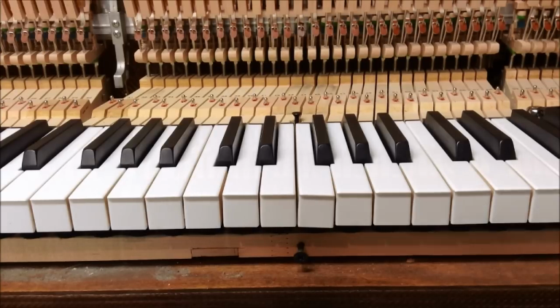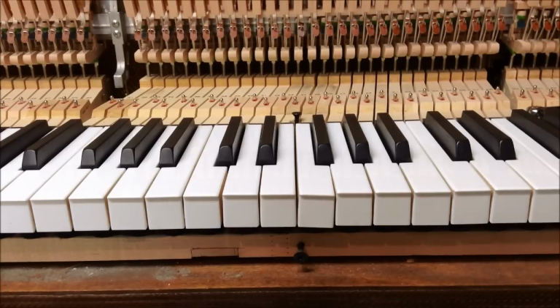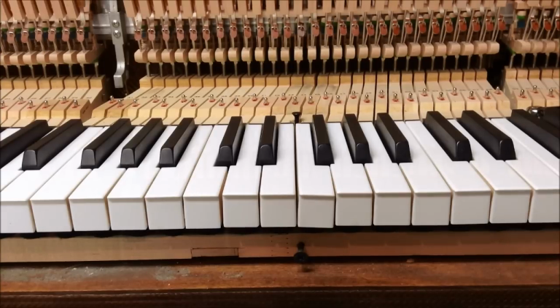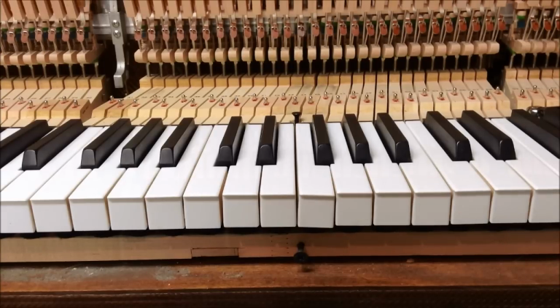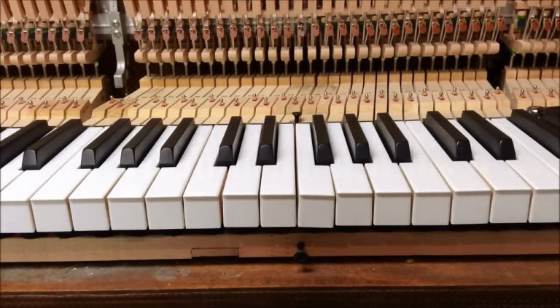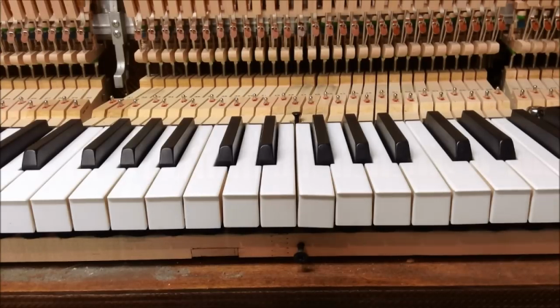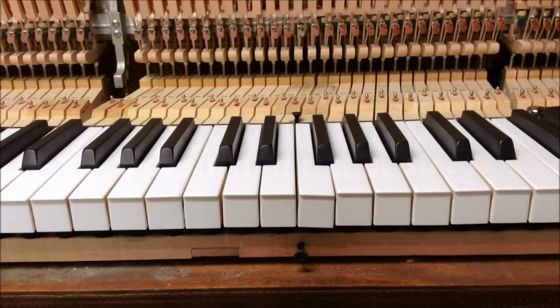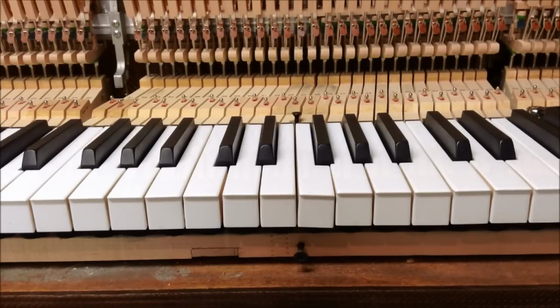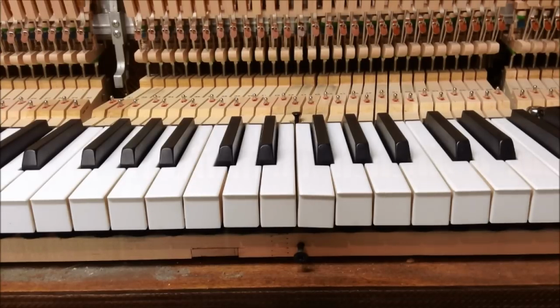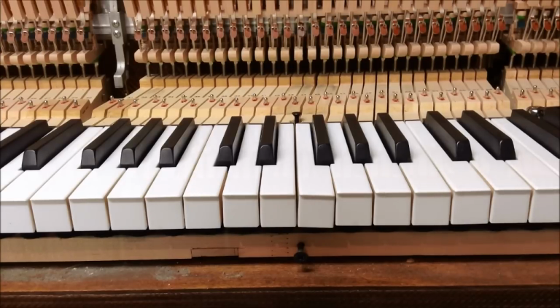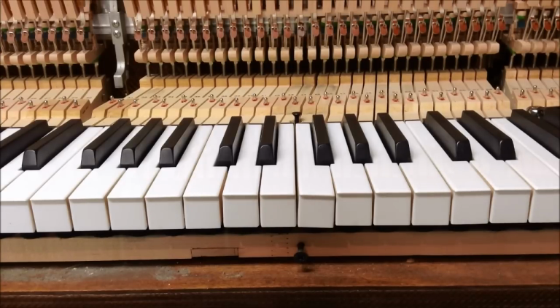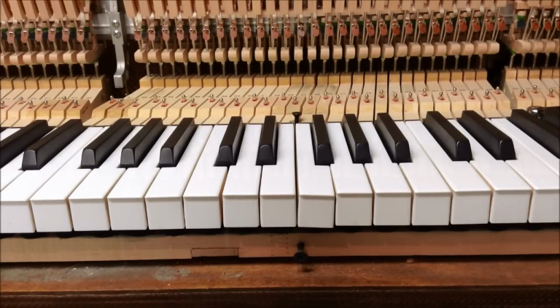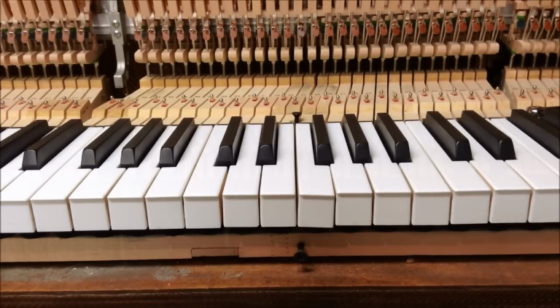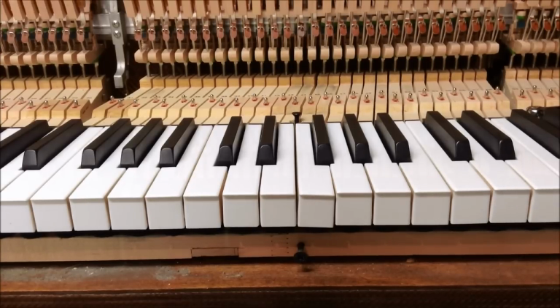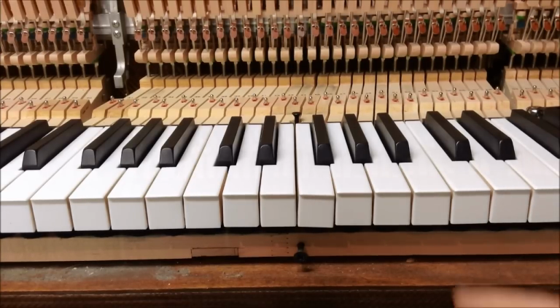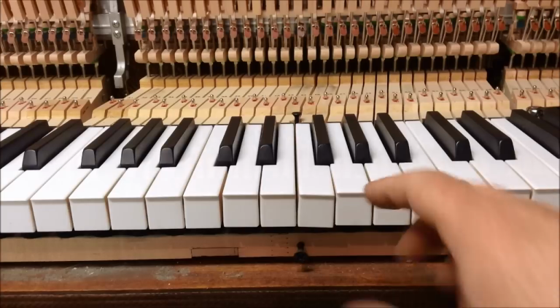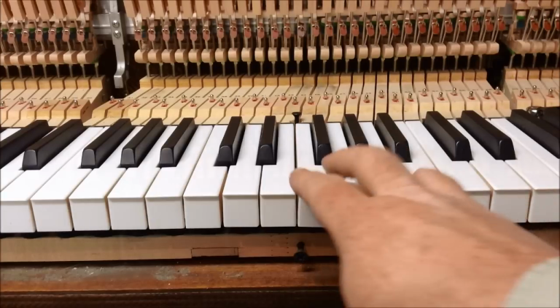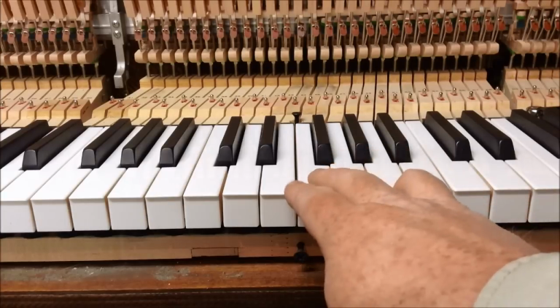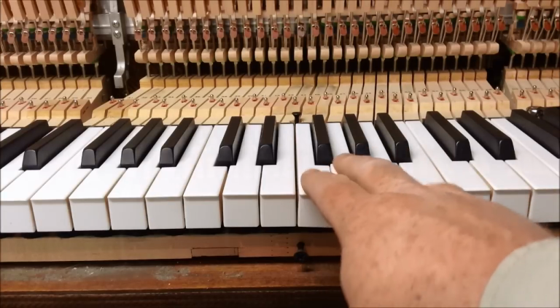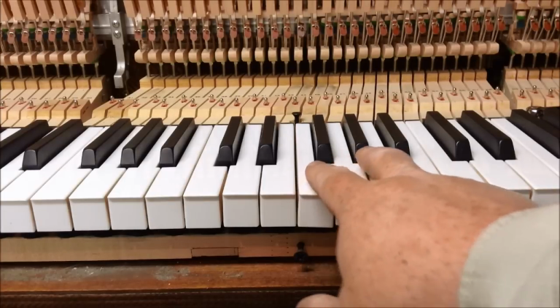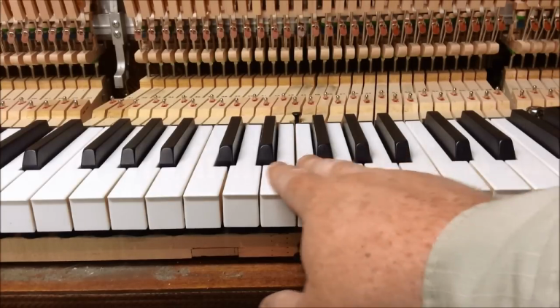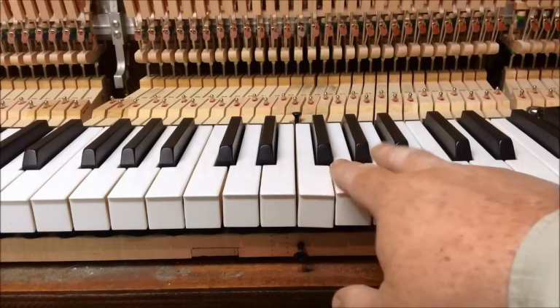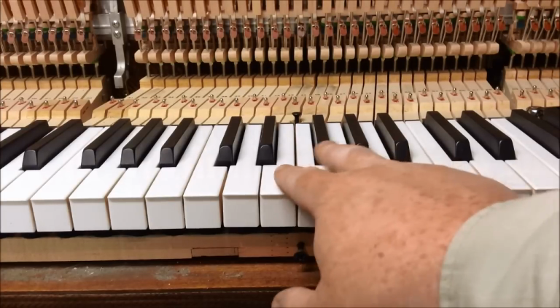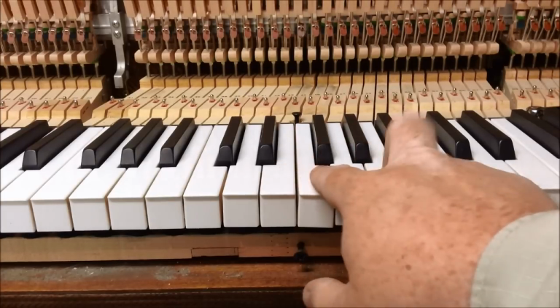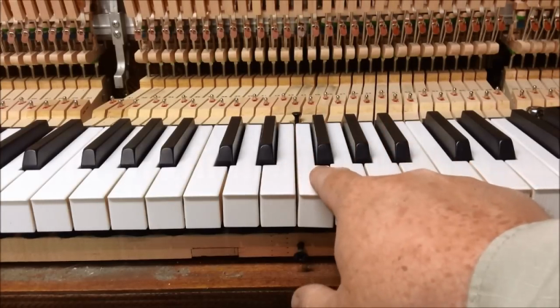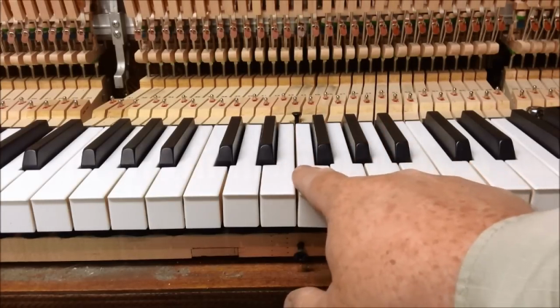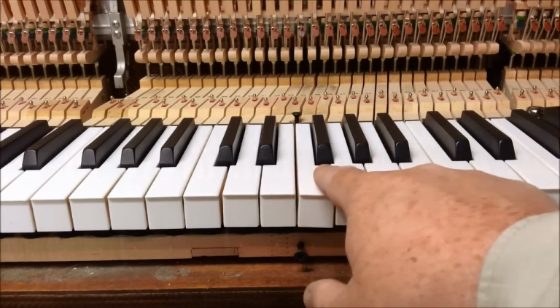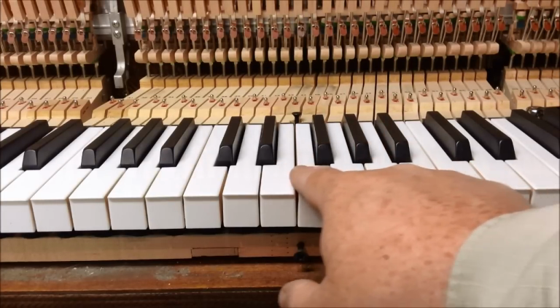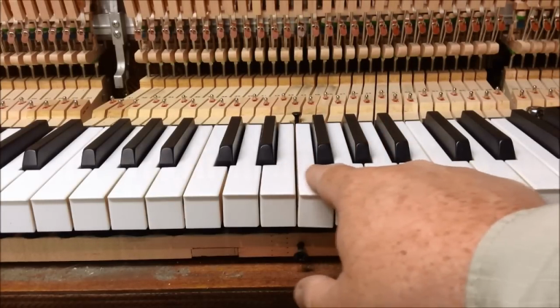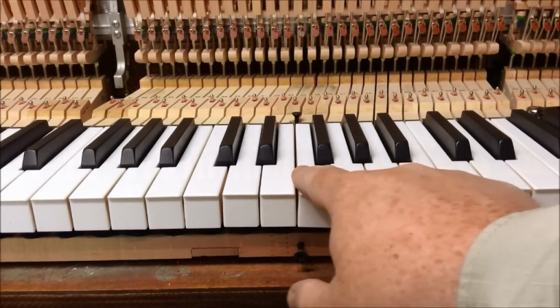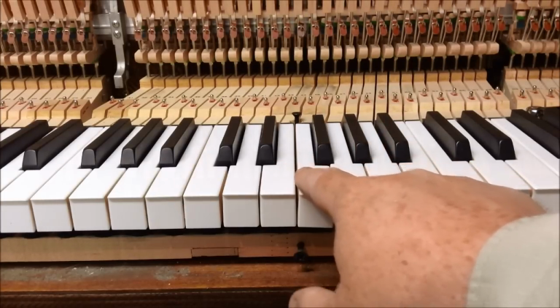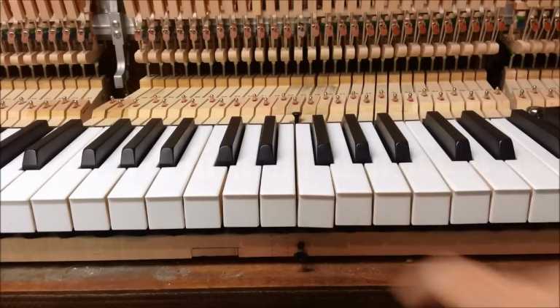This is a console piano. First of all, we want to make sure that each key is level from side to side on the top.